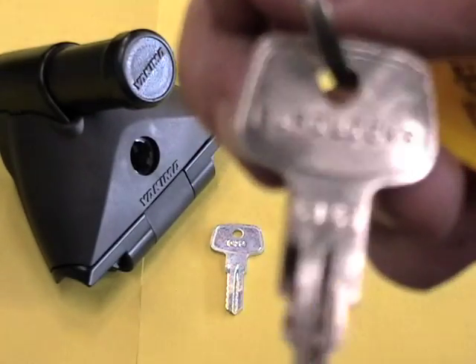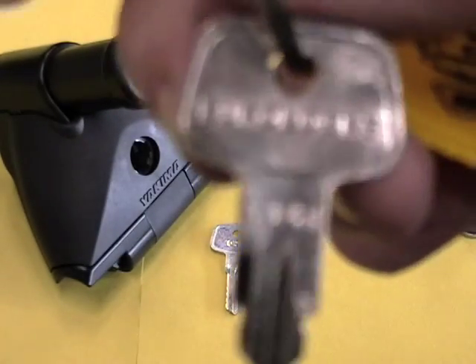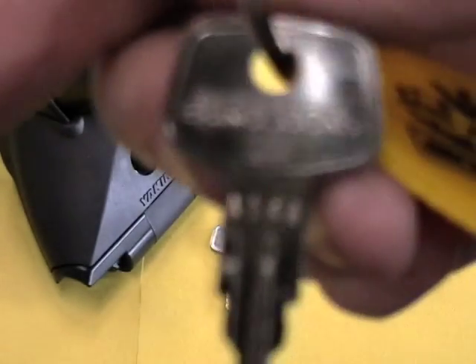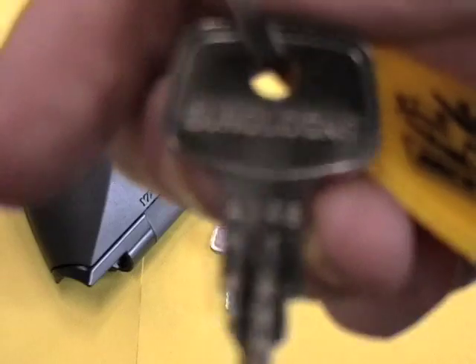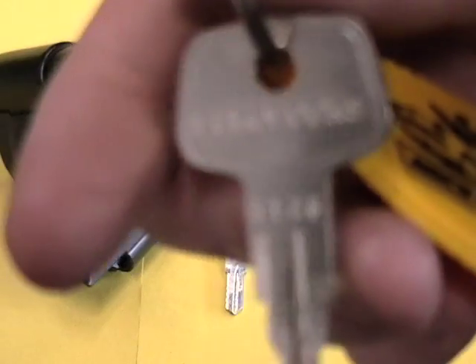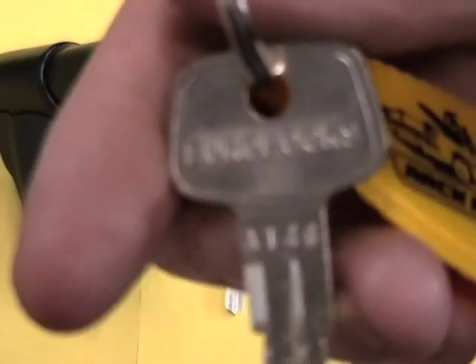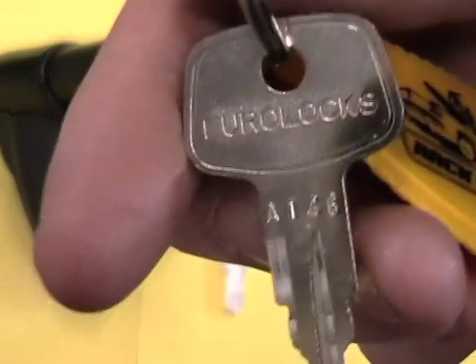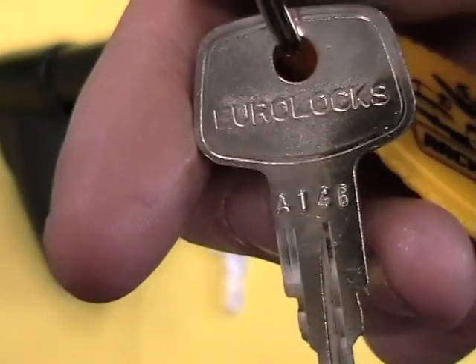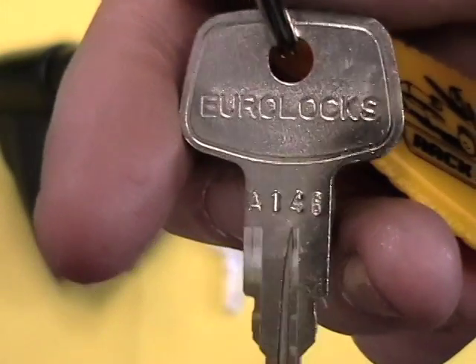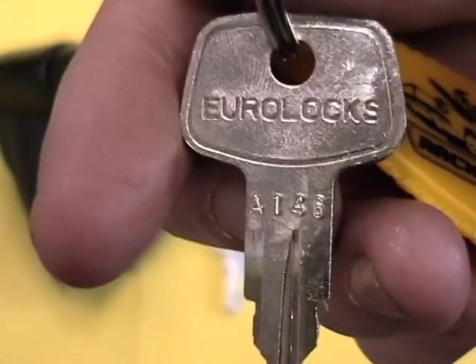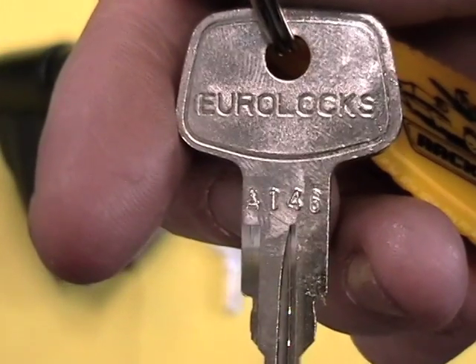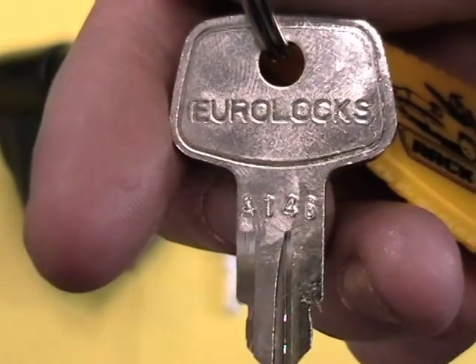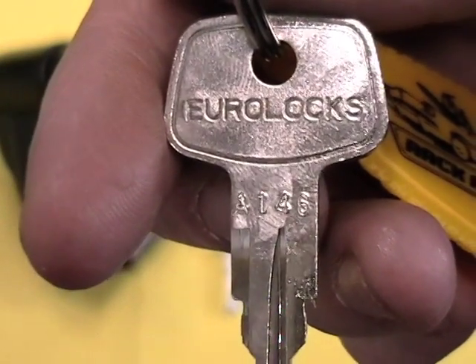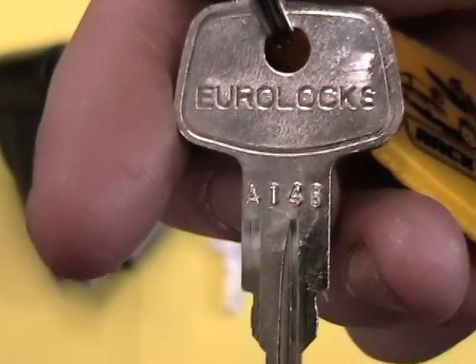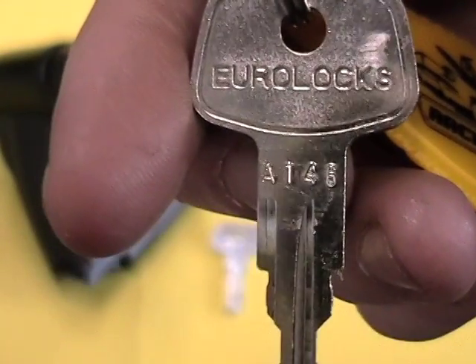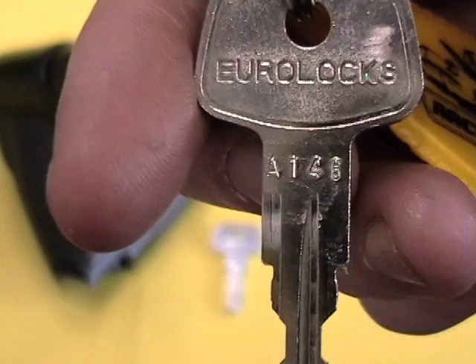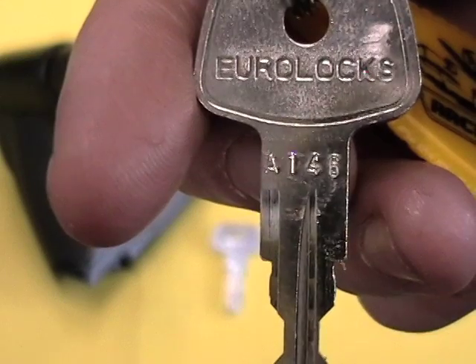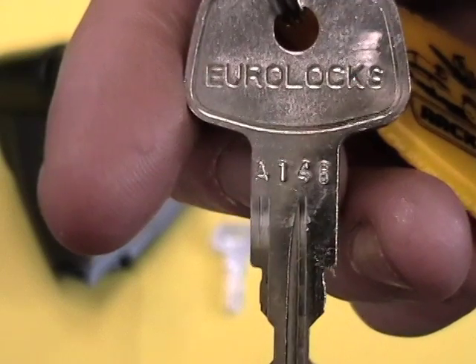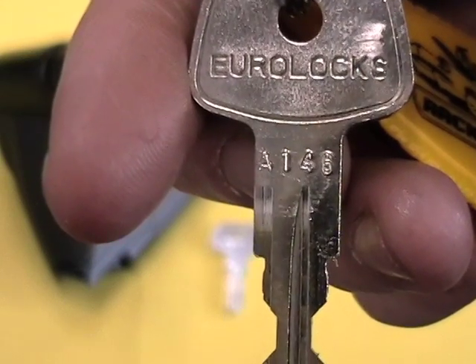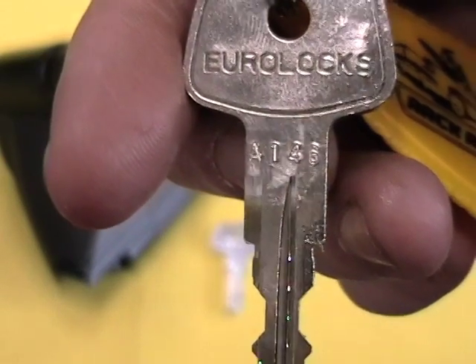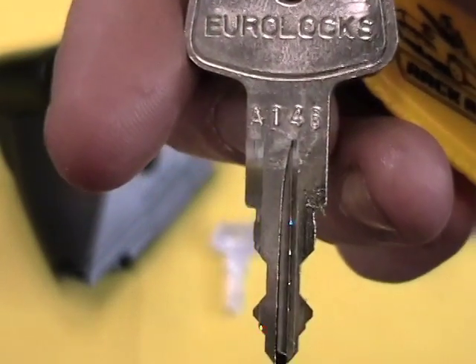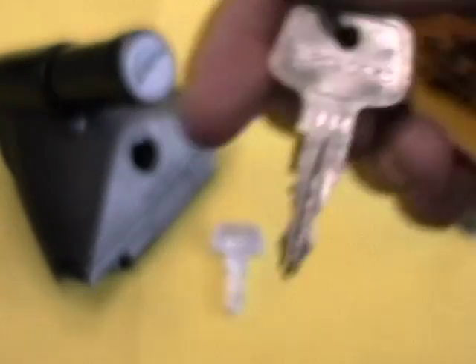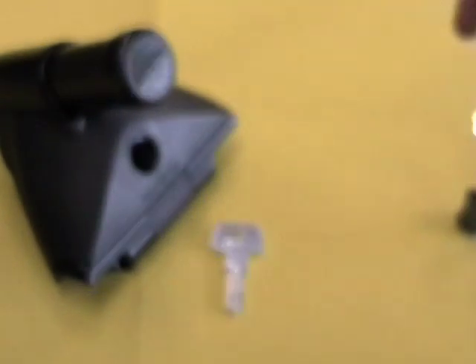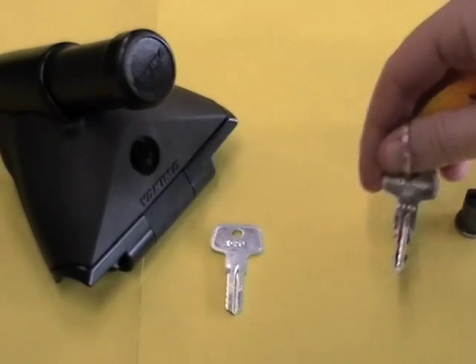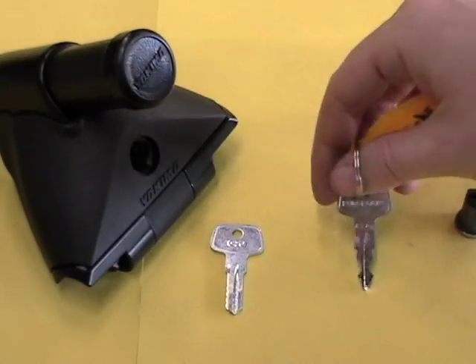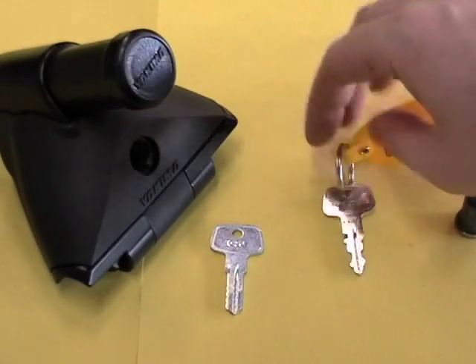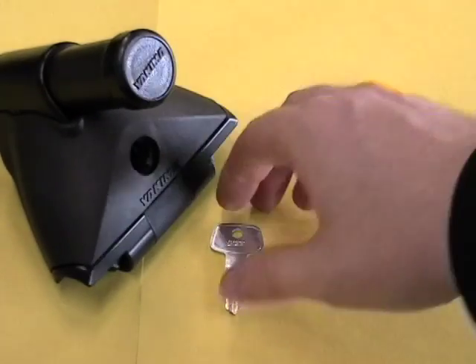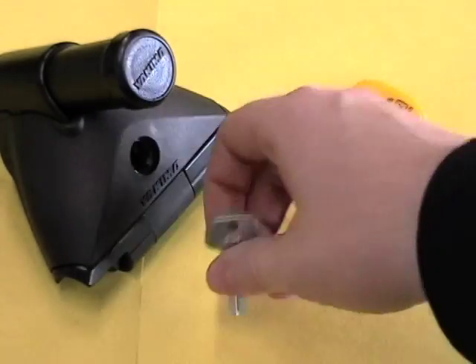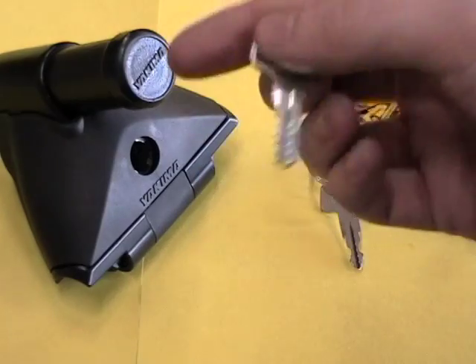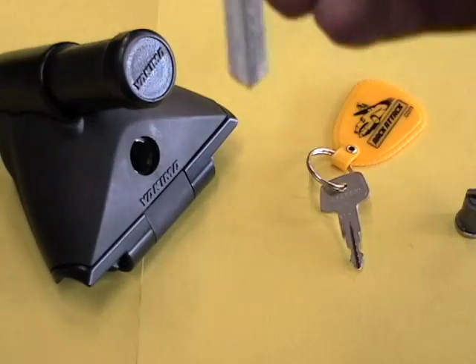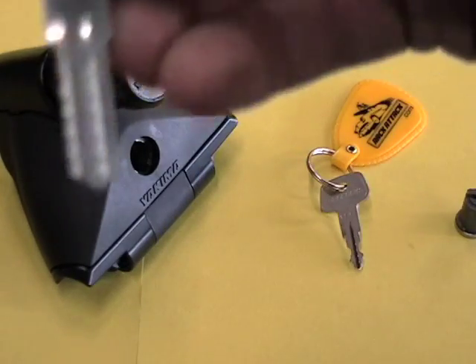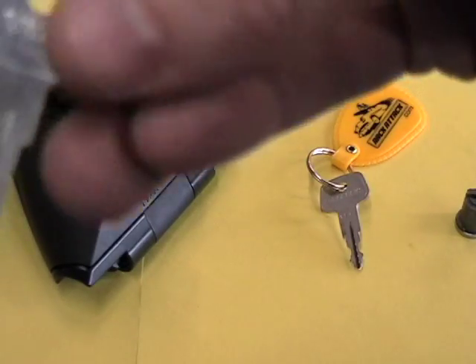You'll also get a Yakima SKS key marked with the same number, and a control key for insertion and removal.